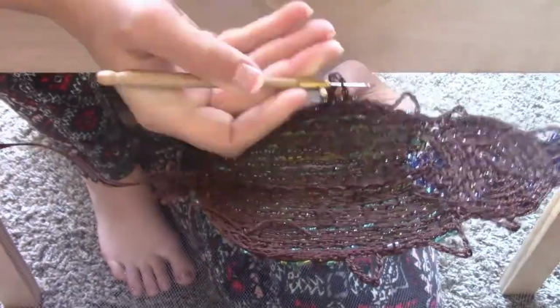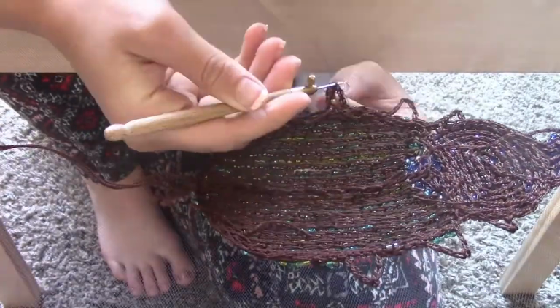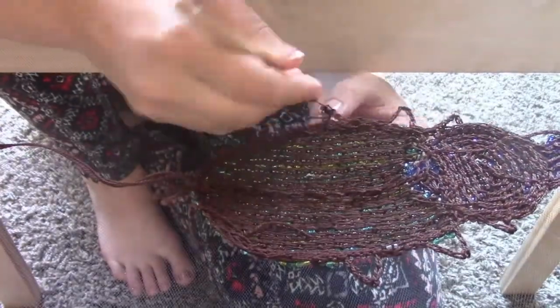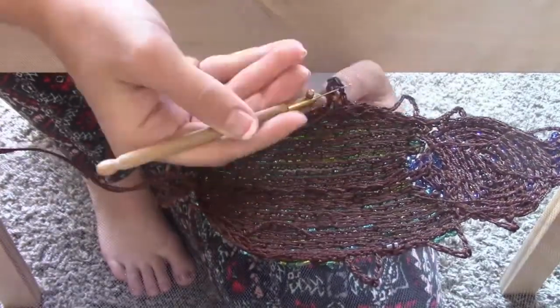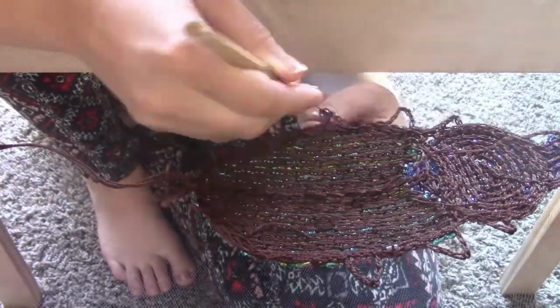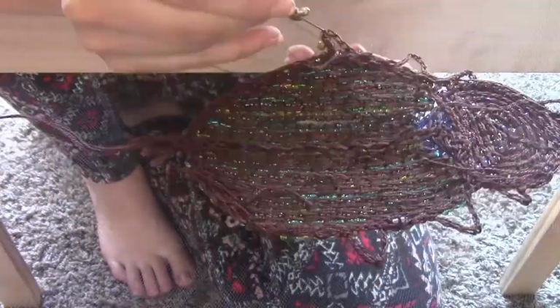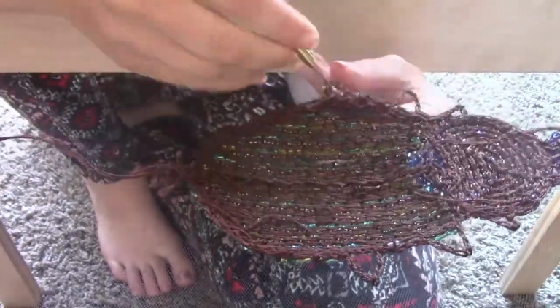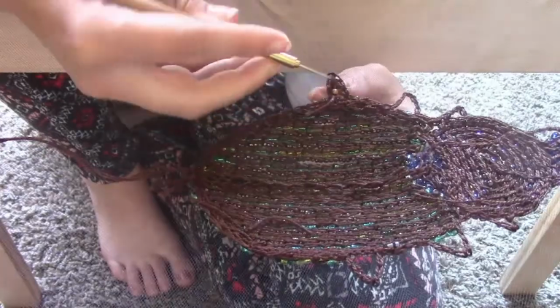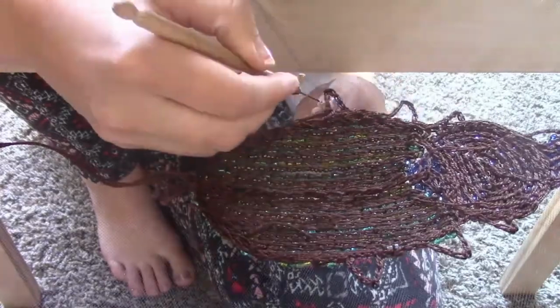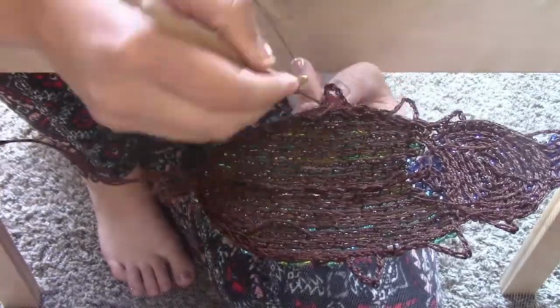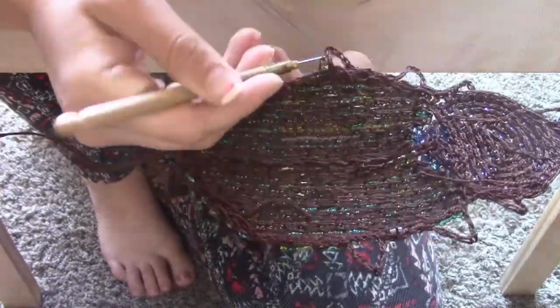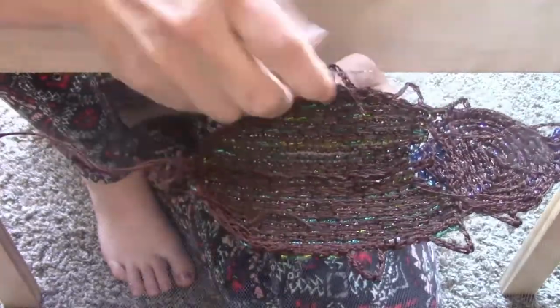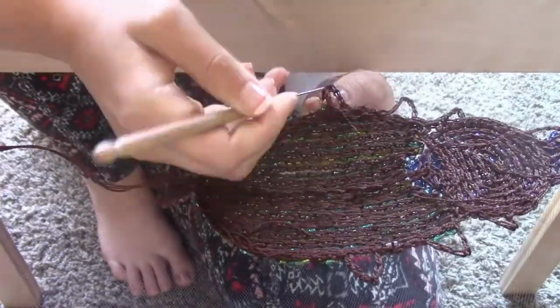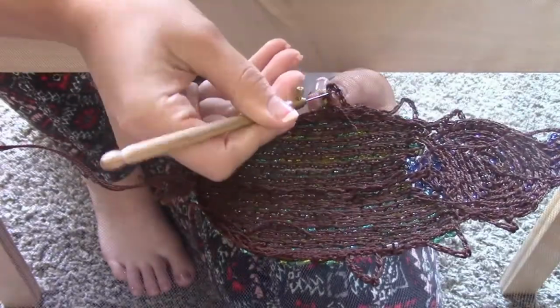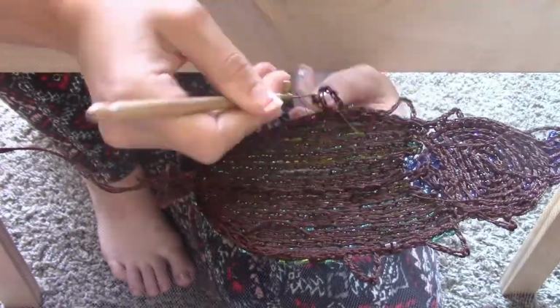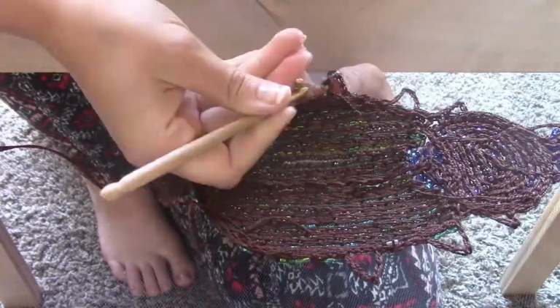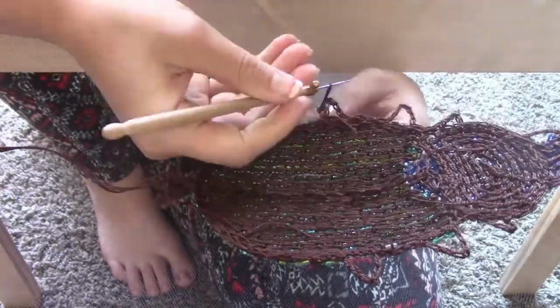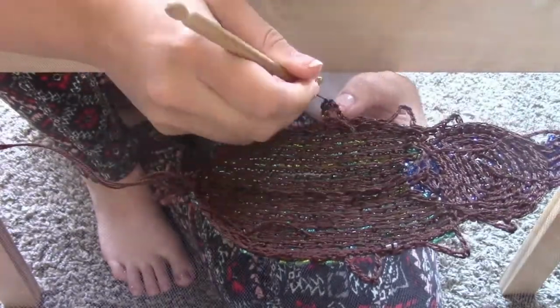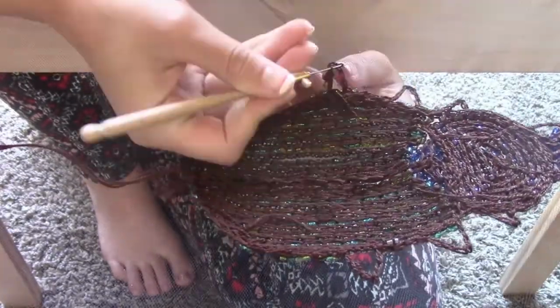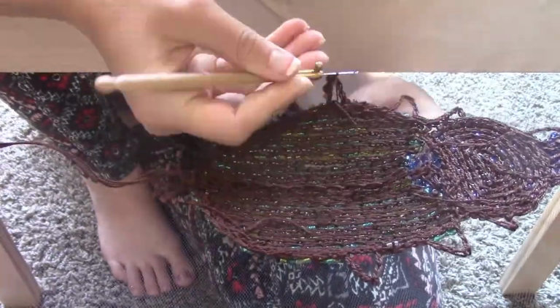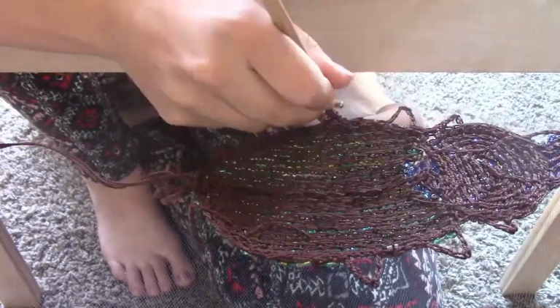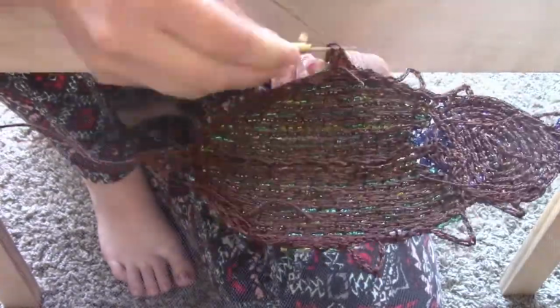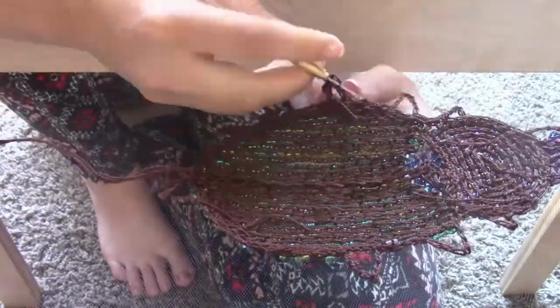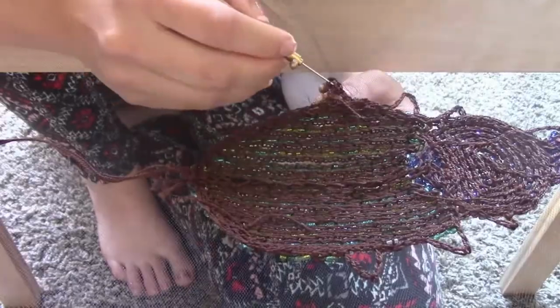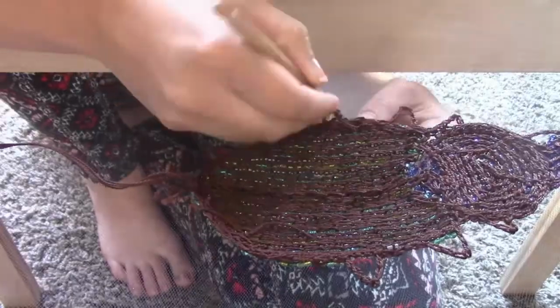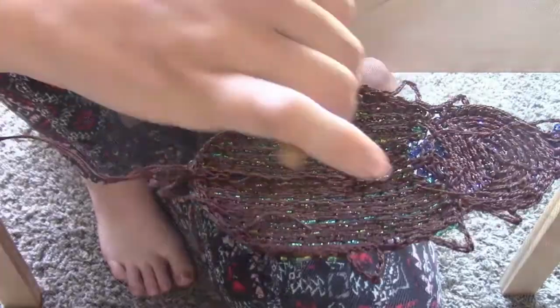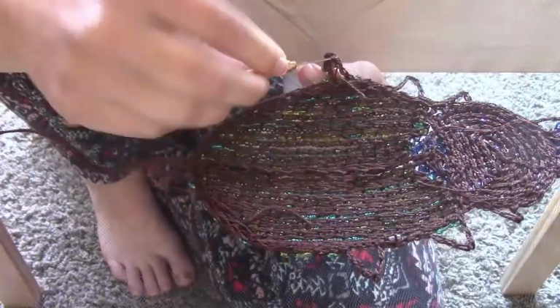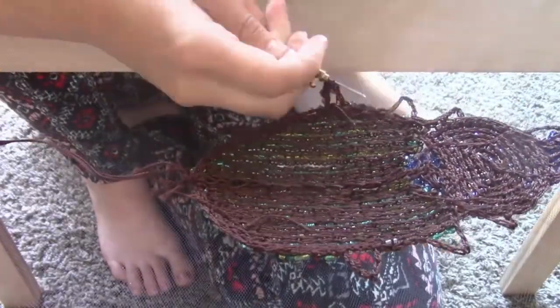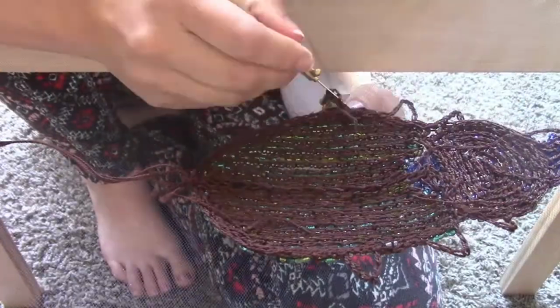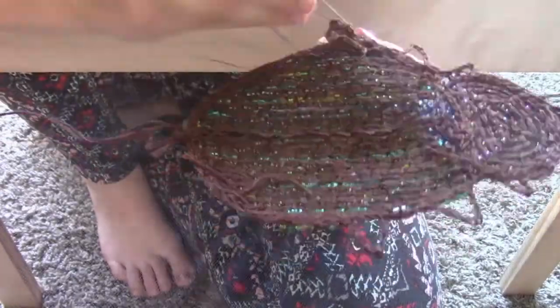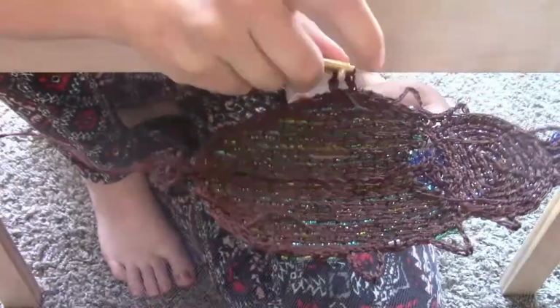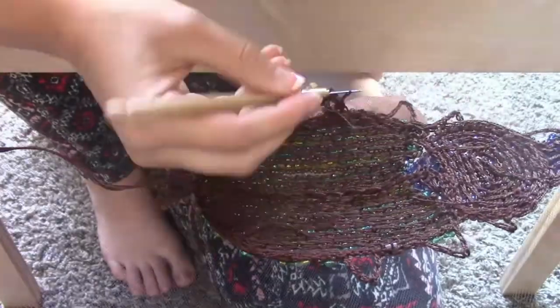And then a turquoise bead, and I just repeated it over and over to create this kind of cool striped effect in lines.